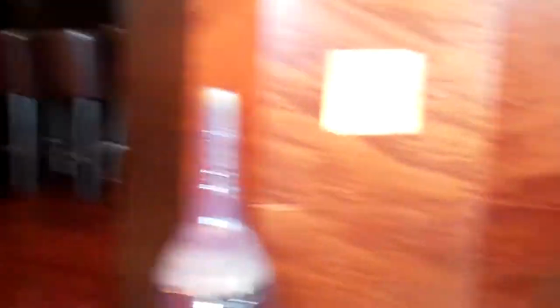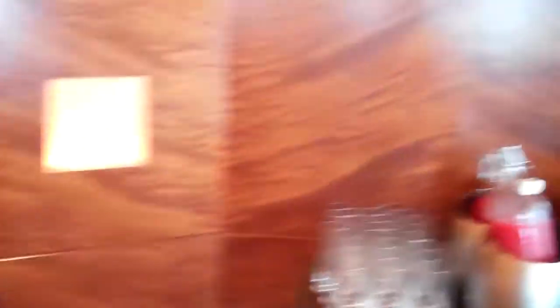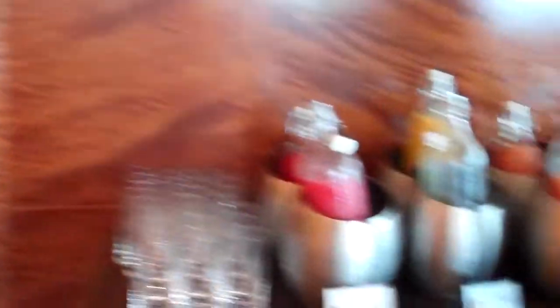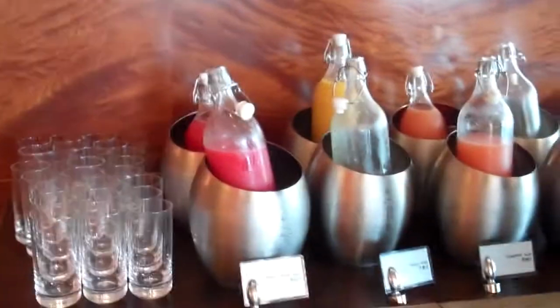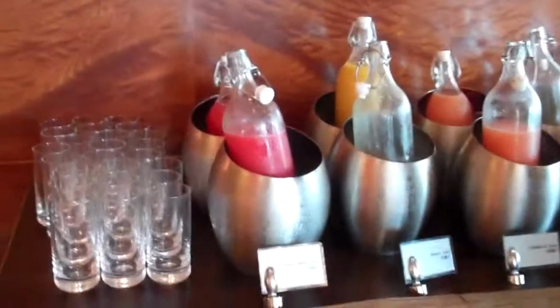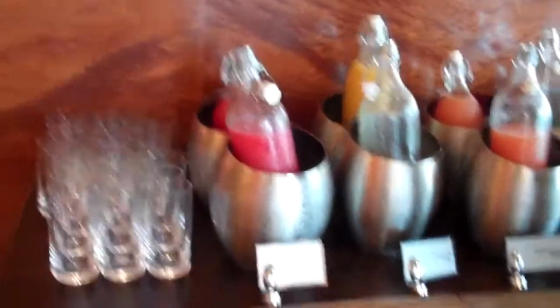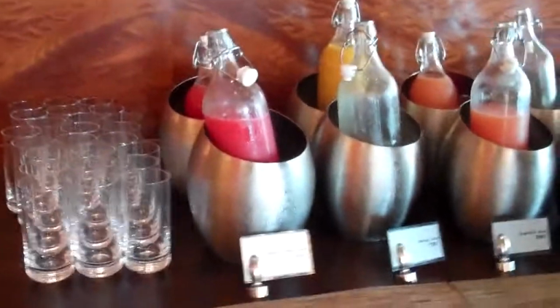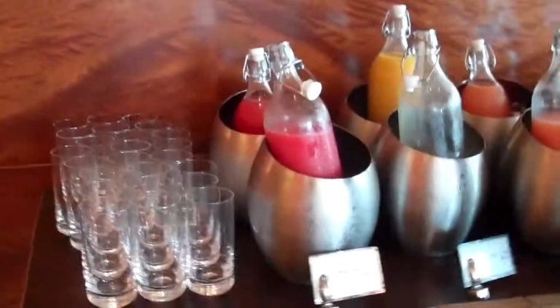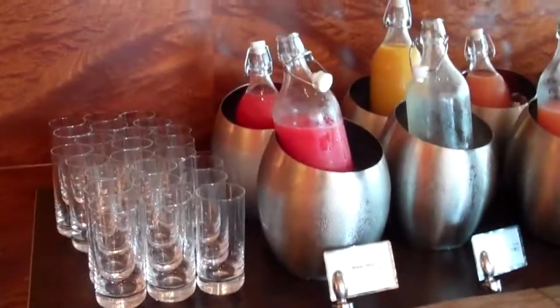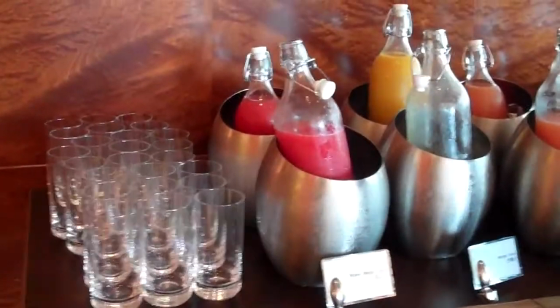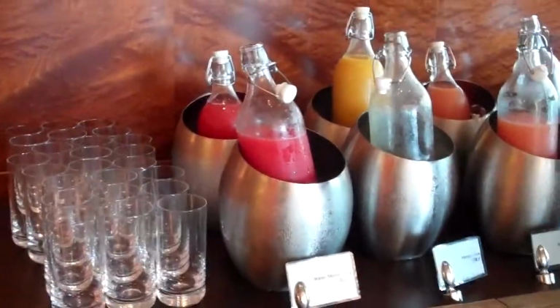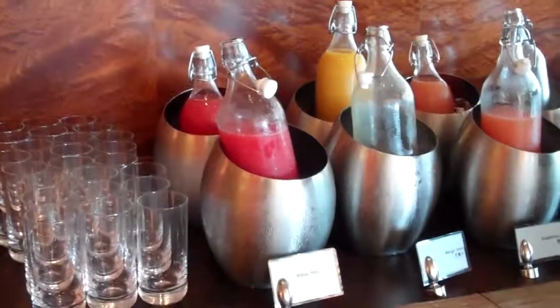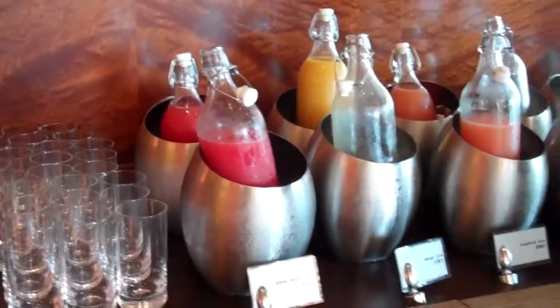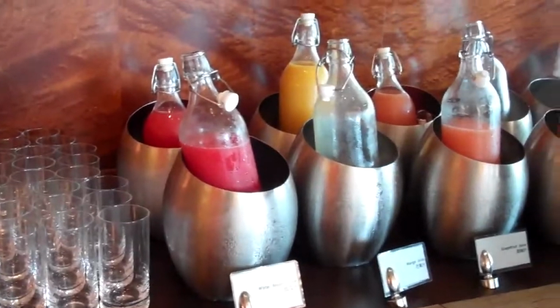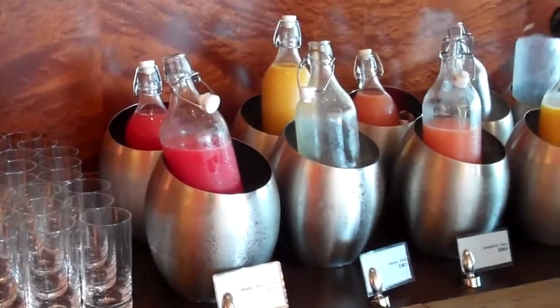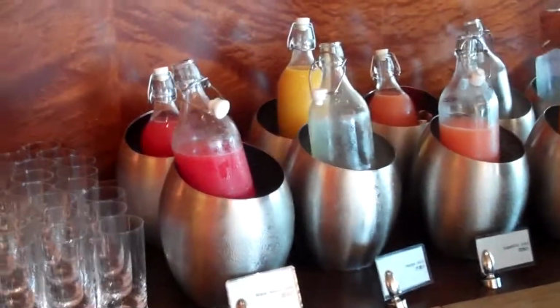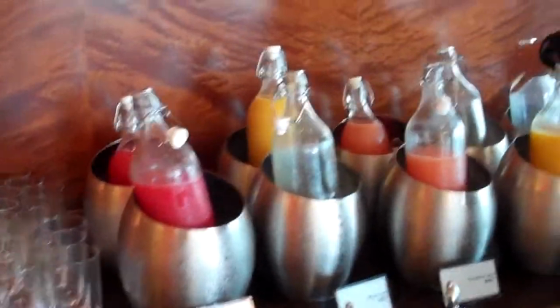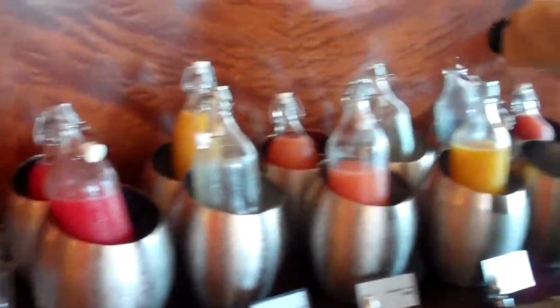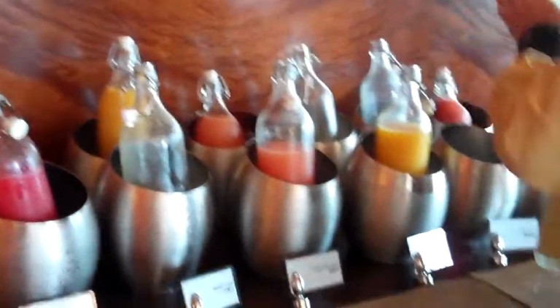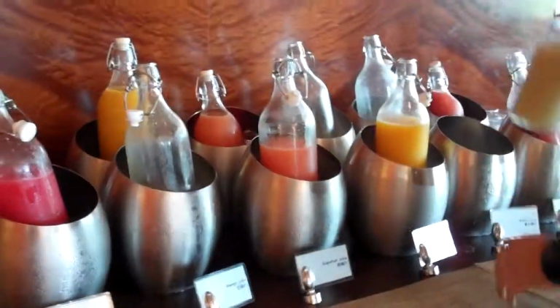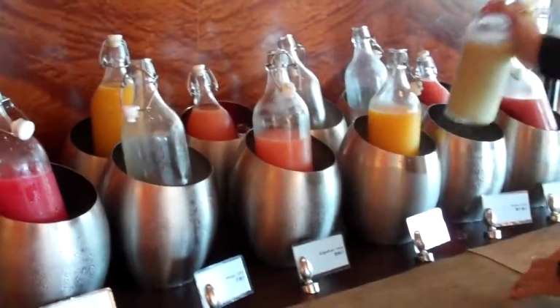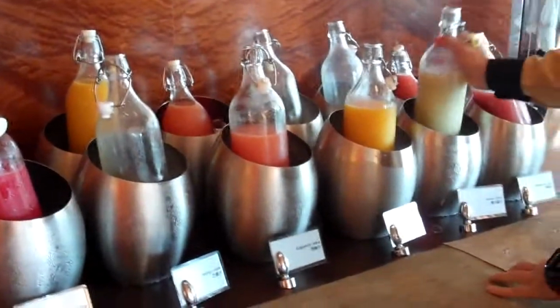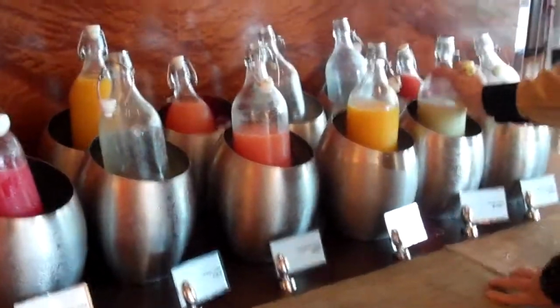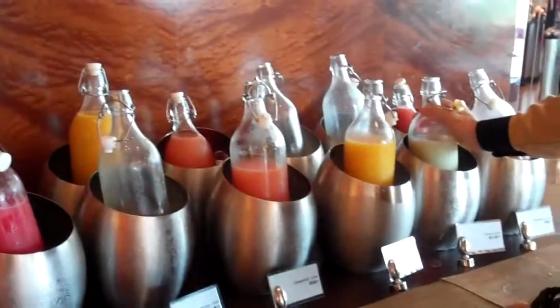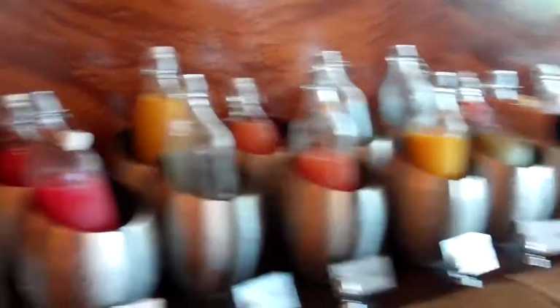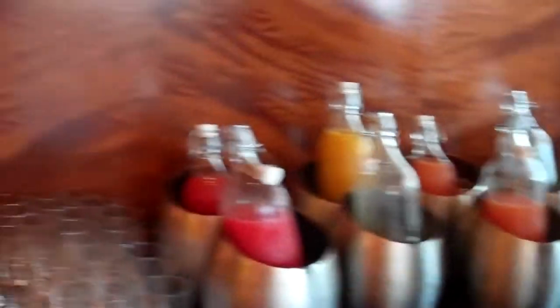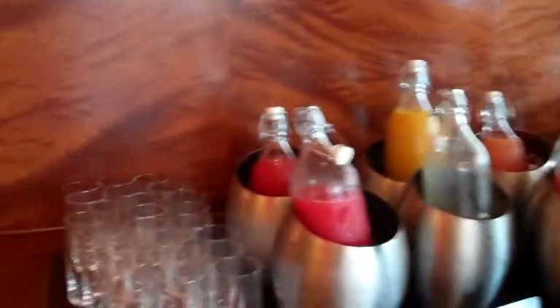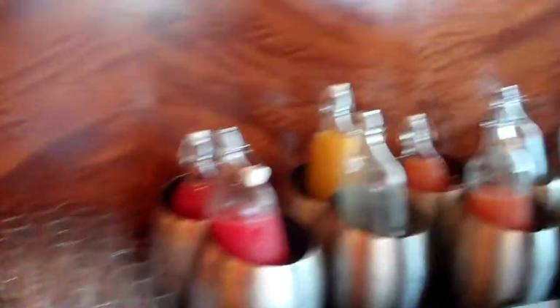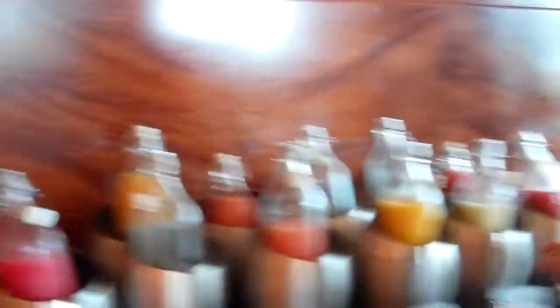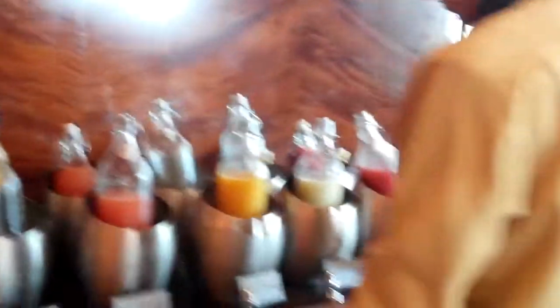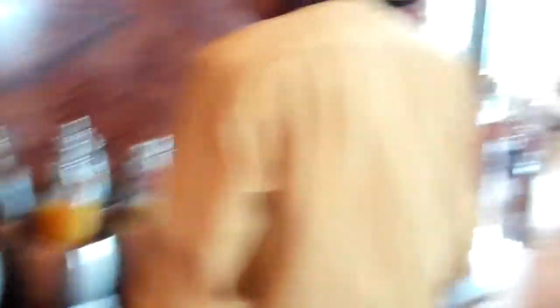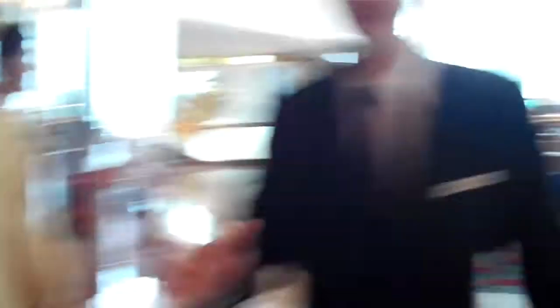This is their drink station. They have watermelon, mango, grapefruit, orange, guava, and strawberry. I'm sure you can make something you like here.